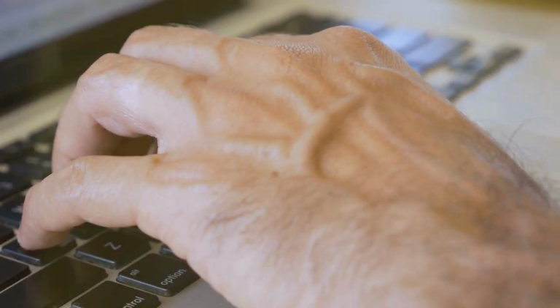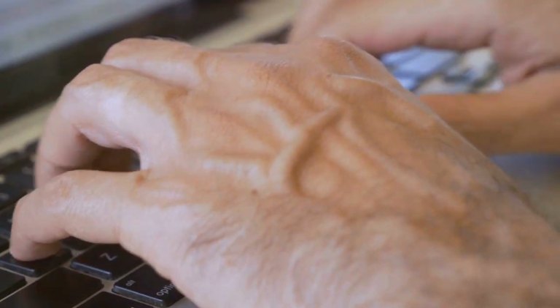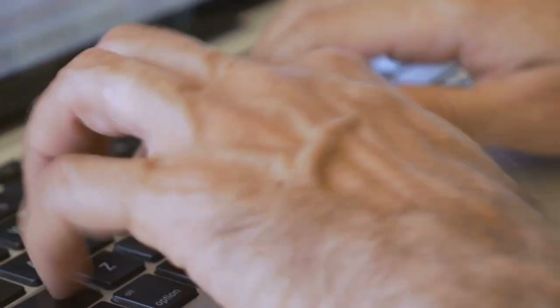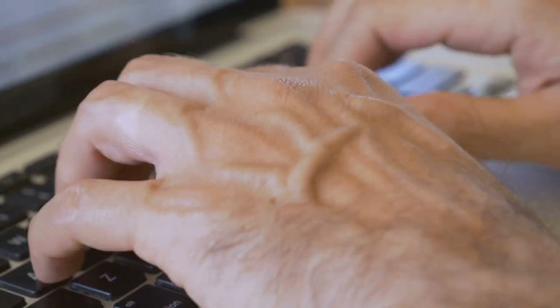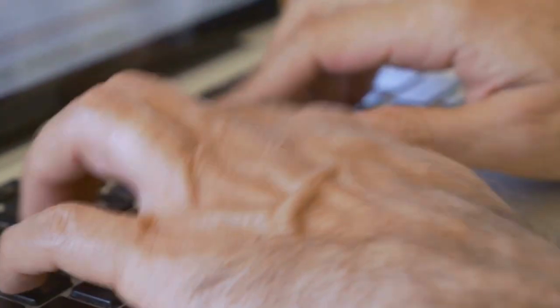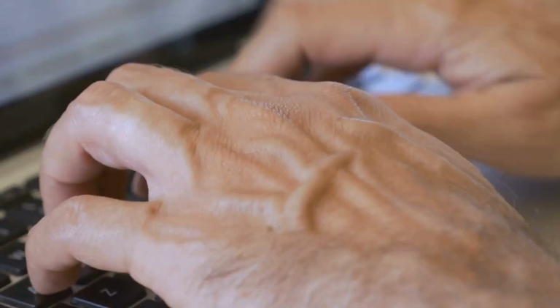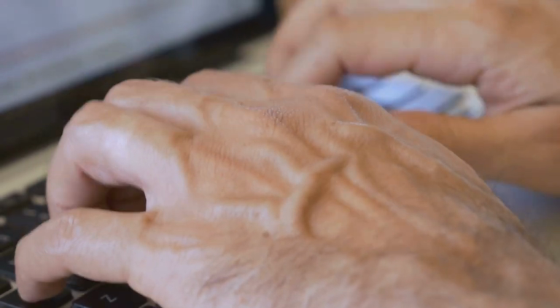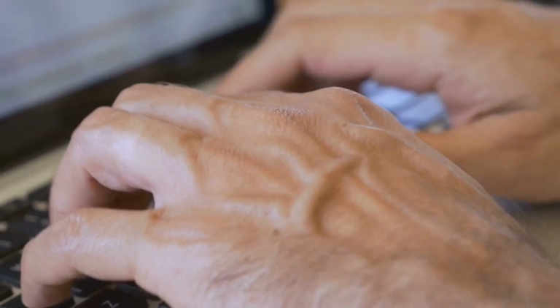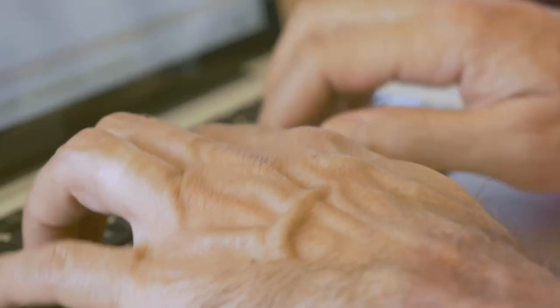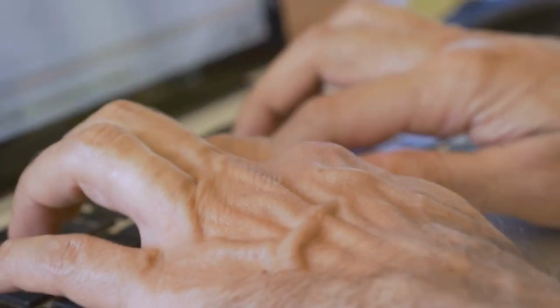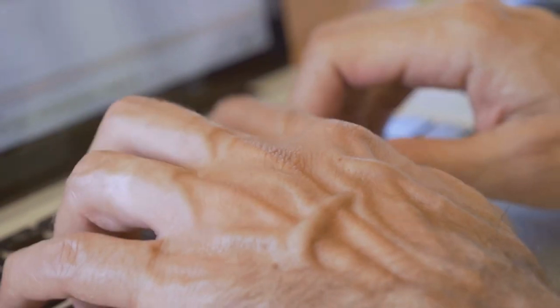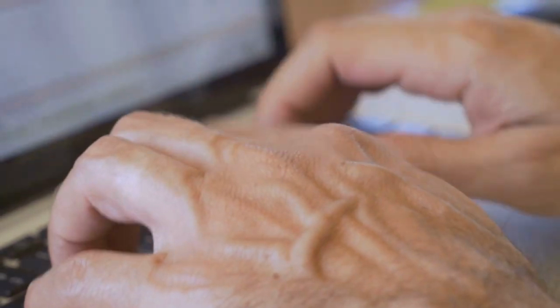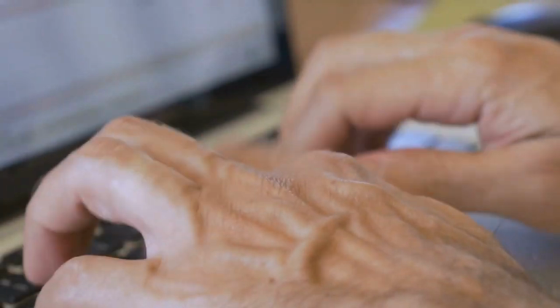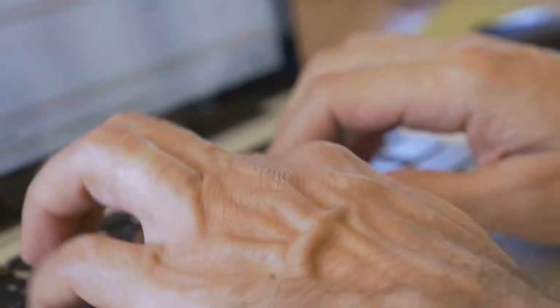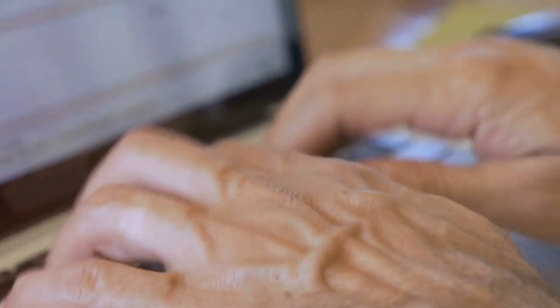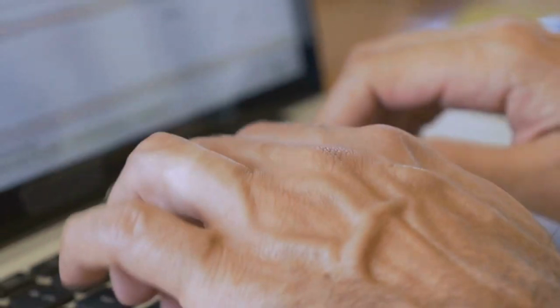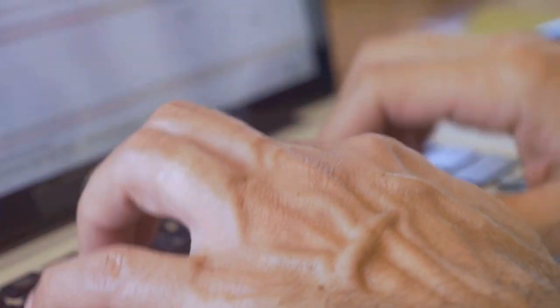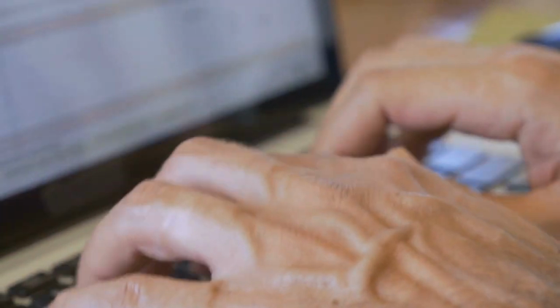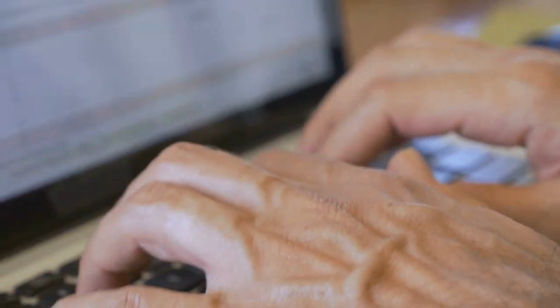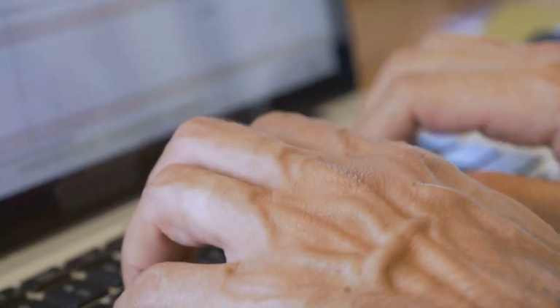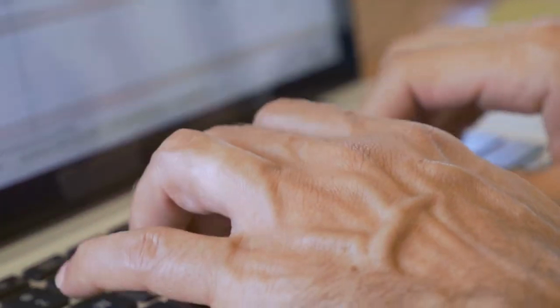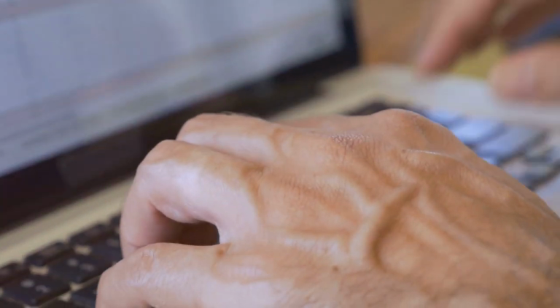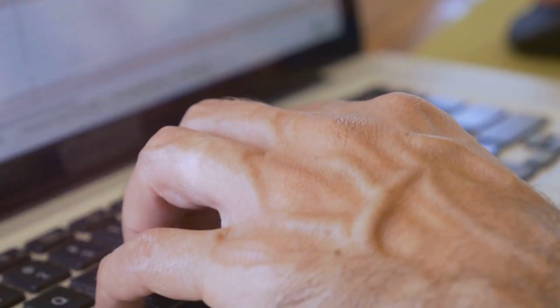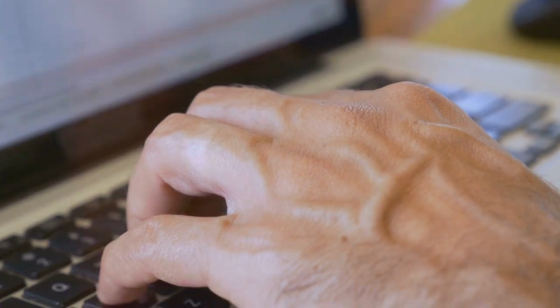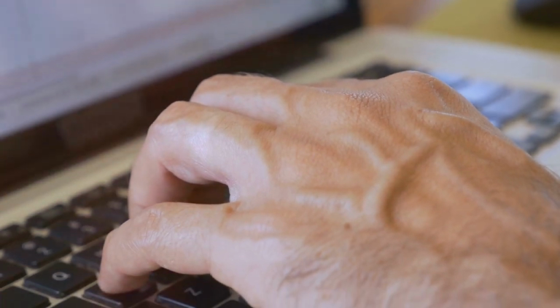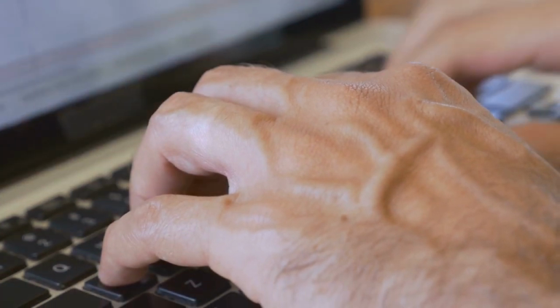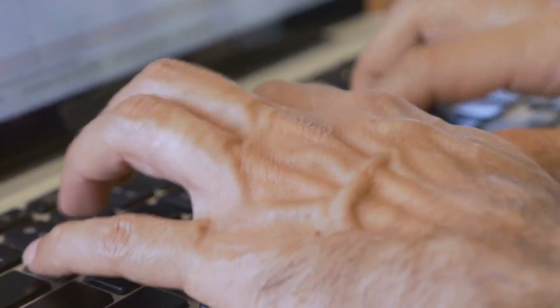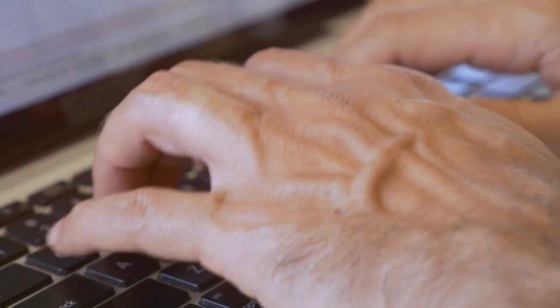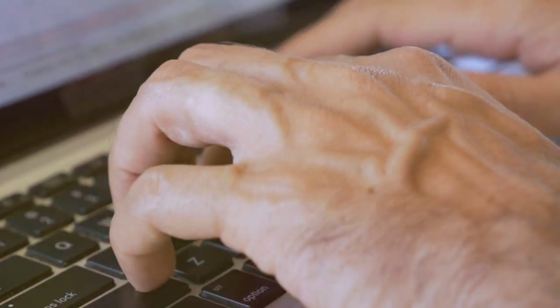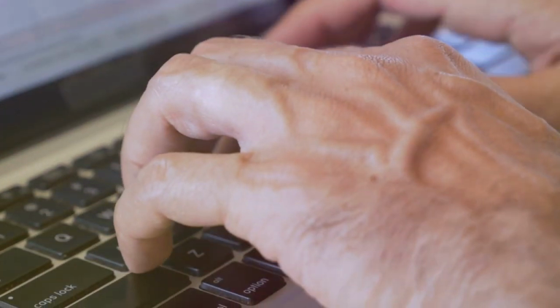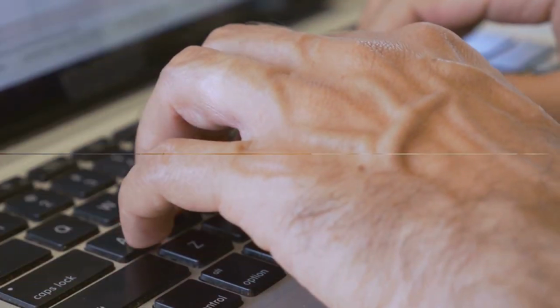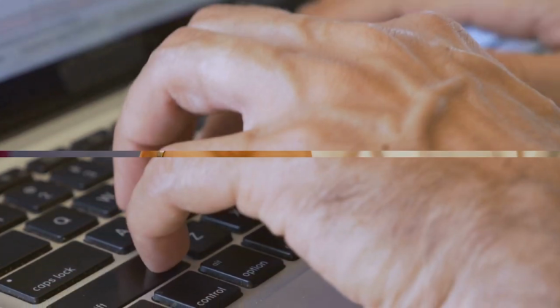Once people learn a certain way of doing things, it can be rather difficult to switch to a different method, even if it's potentially more efficient. It turns out, the QWERTY keyboard layout is a relic of the typewriter era that we still use today.